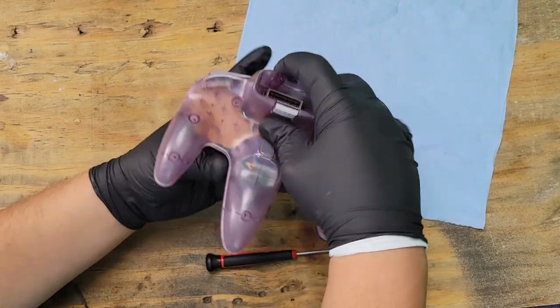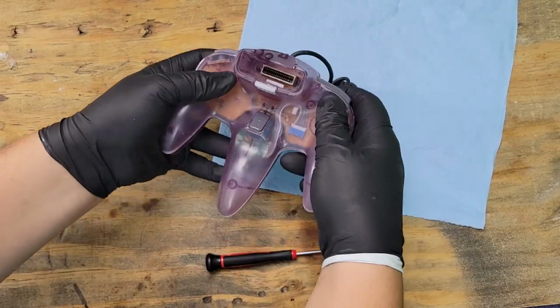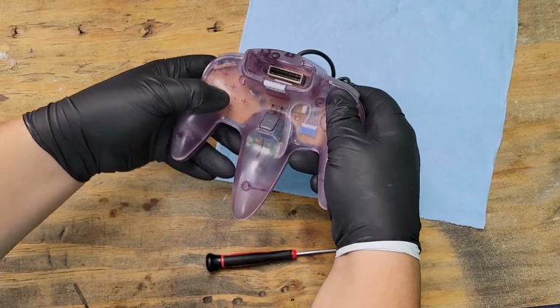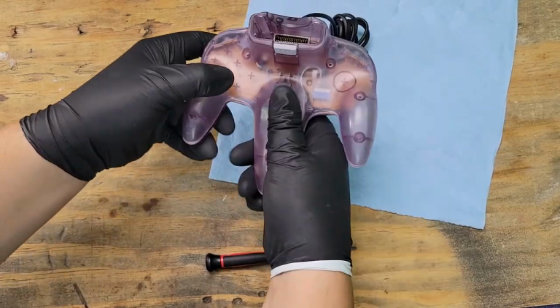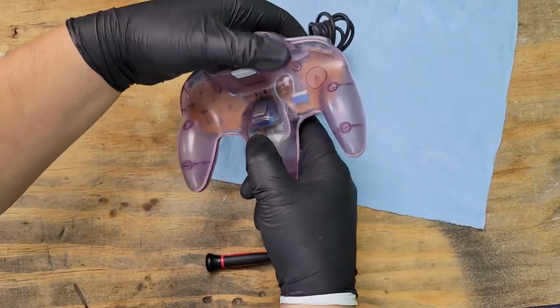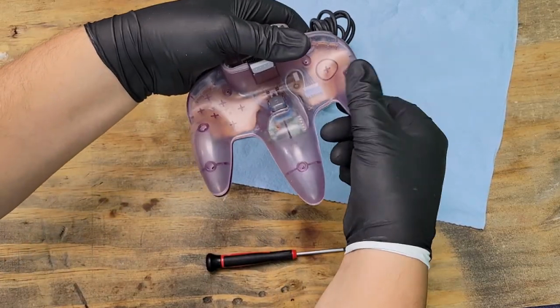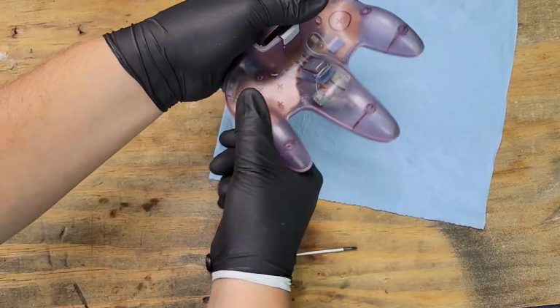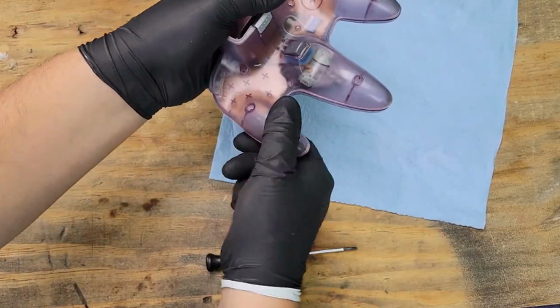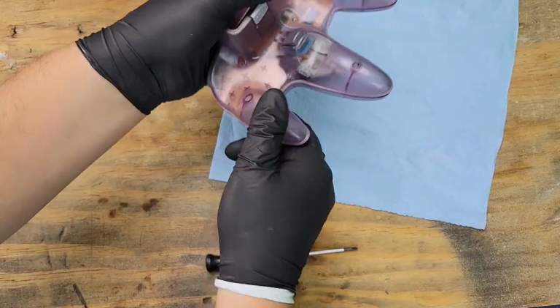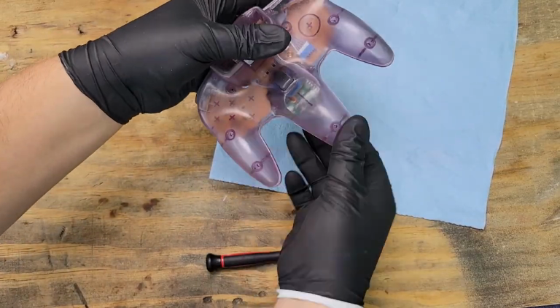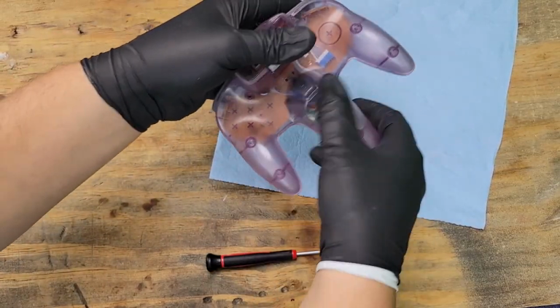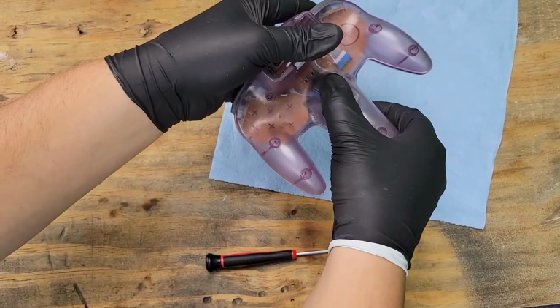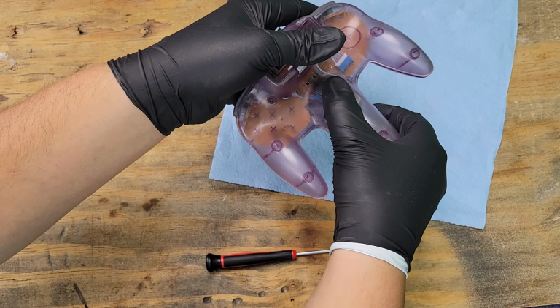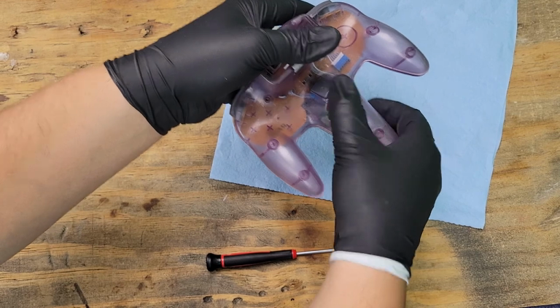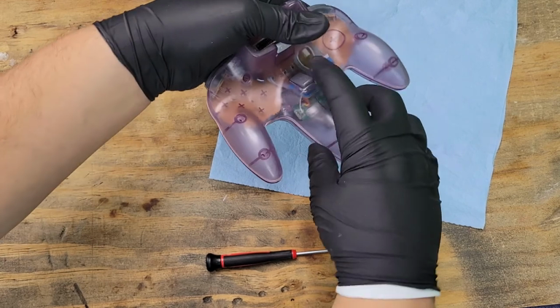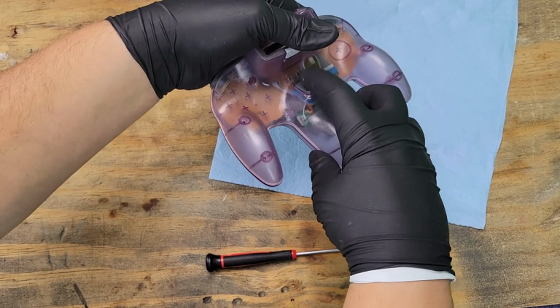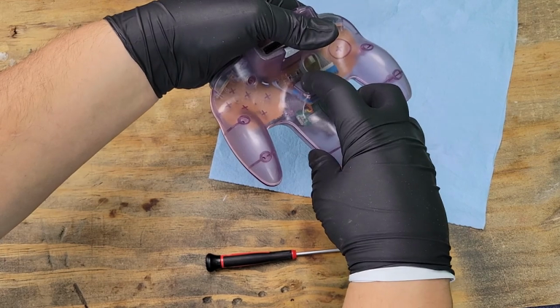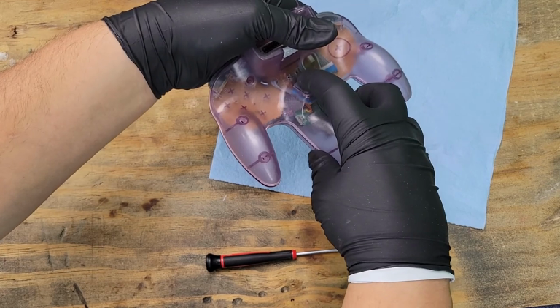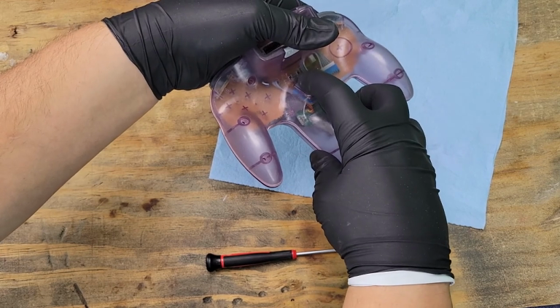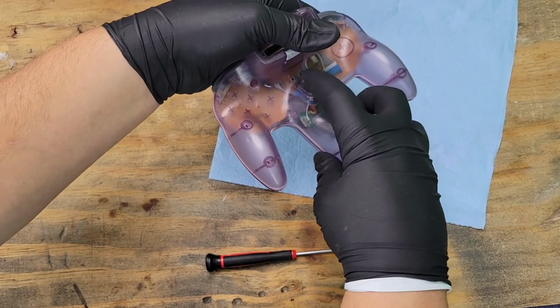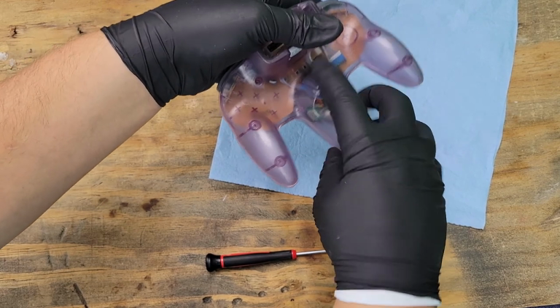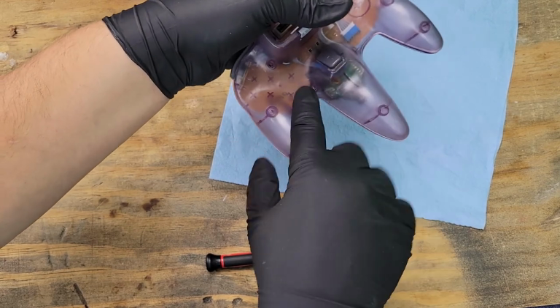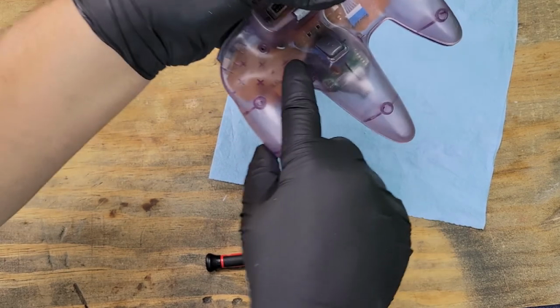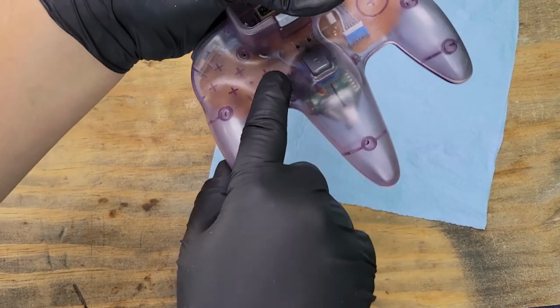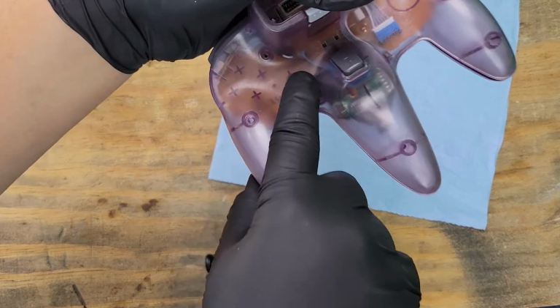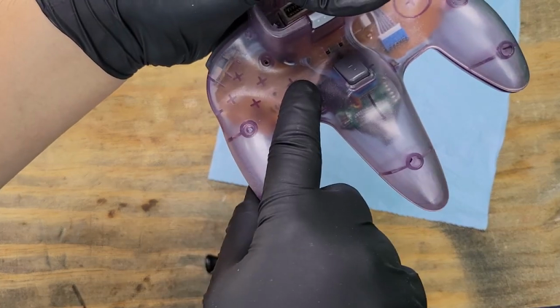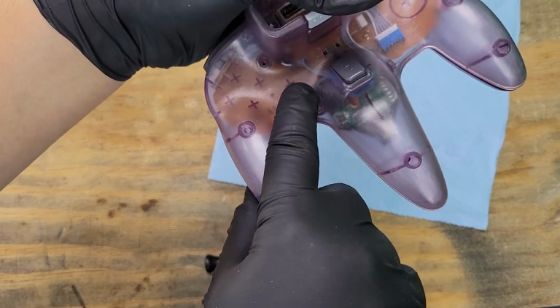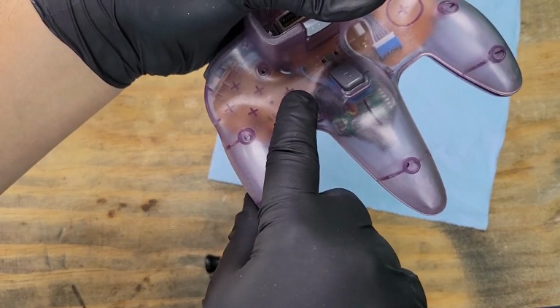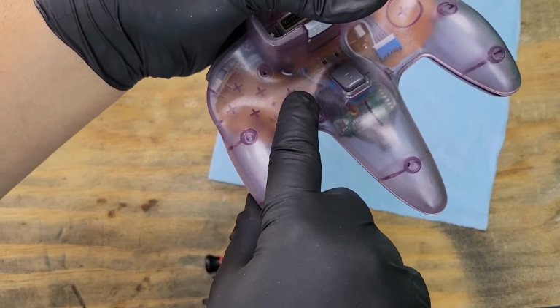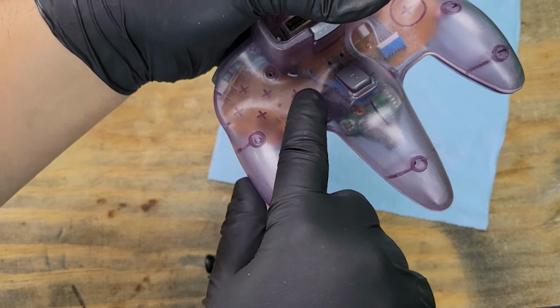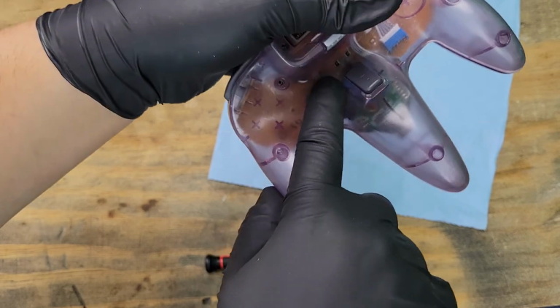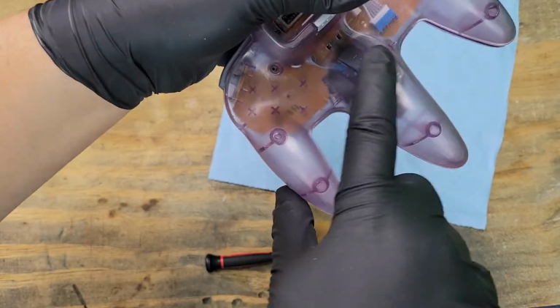Before putting all the screws back, let's test the Z button. If not done correctly, it'll feel spongy or just not right. With the clear controller, it's much easier to figure out which cord is in the way.